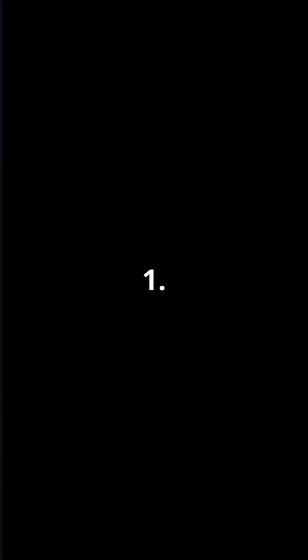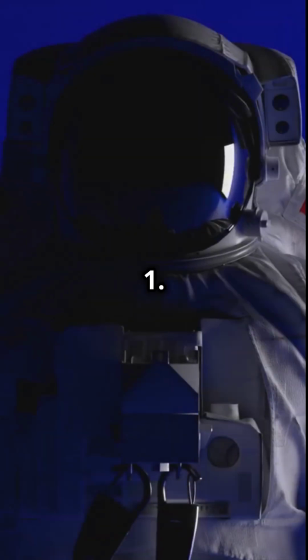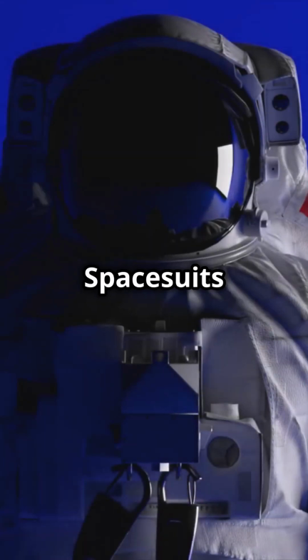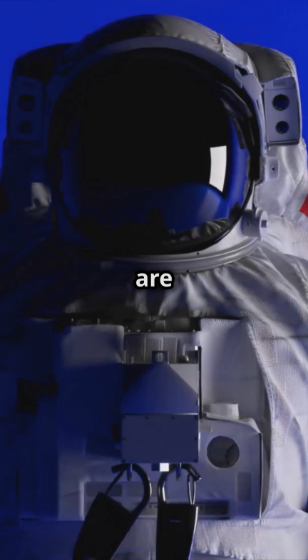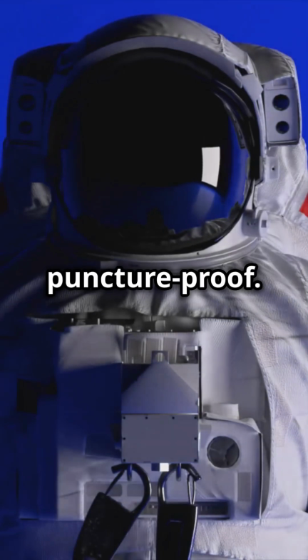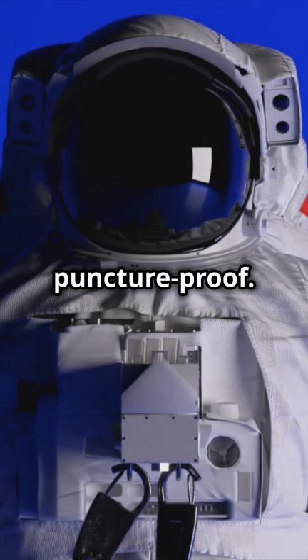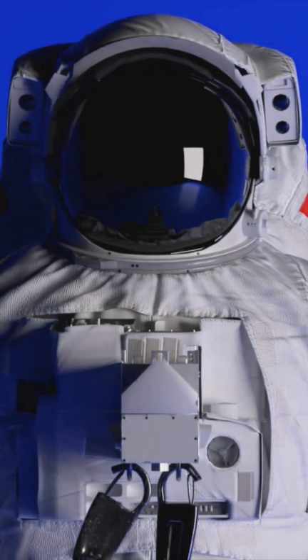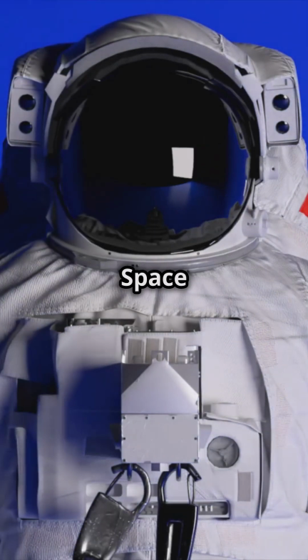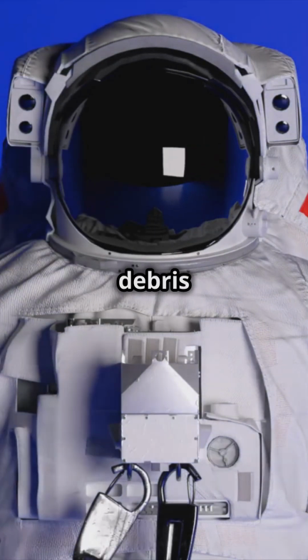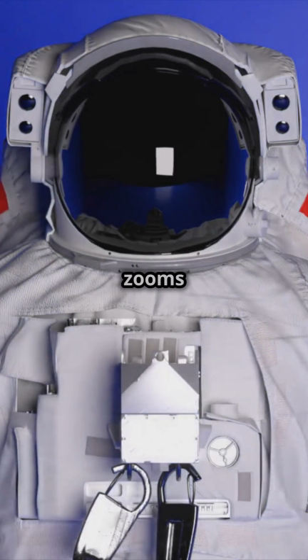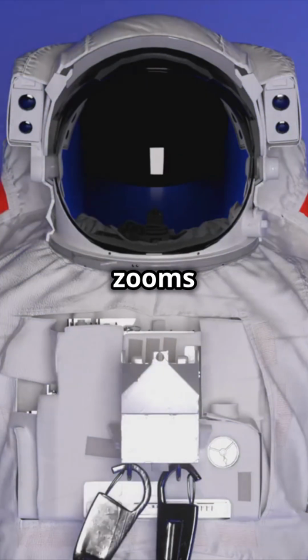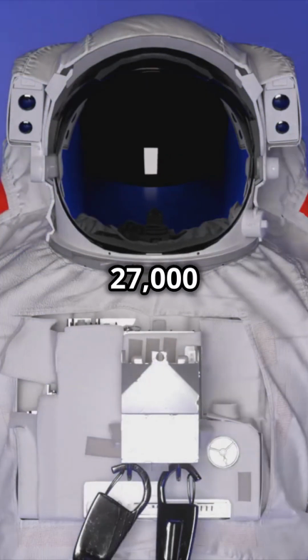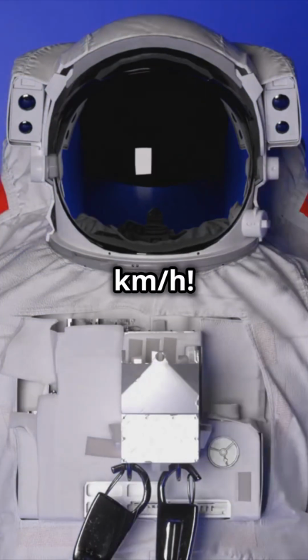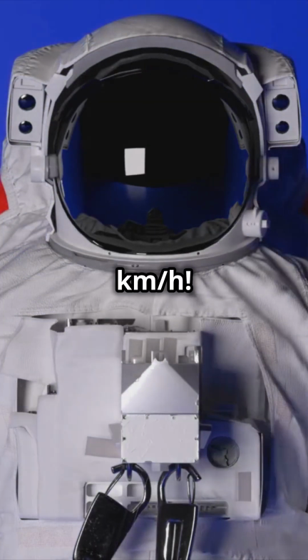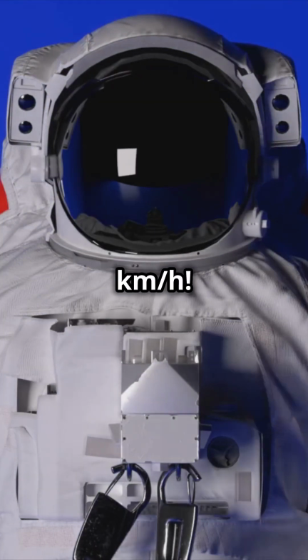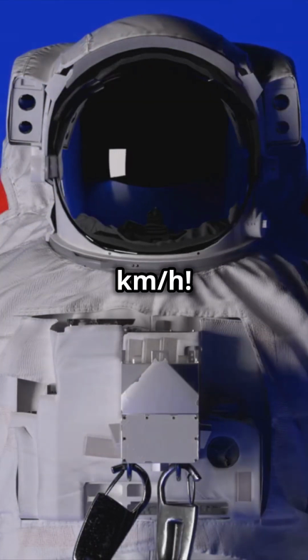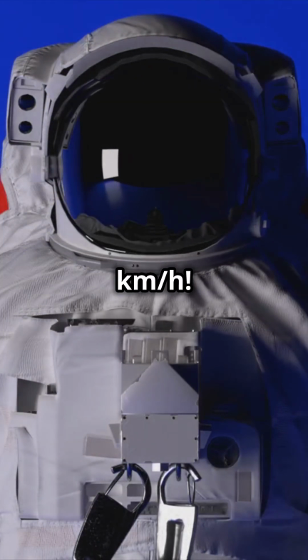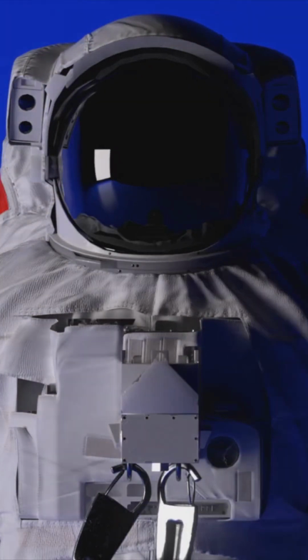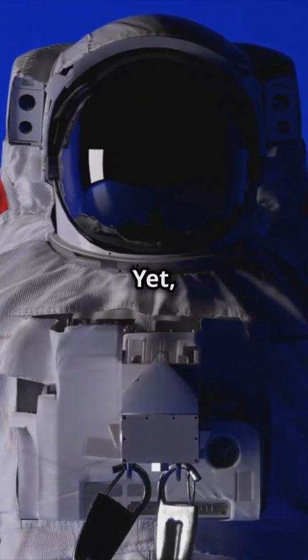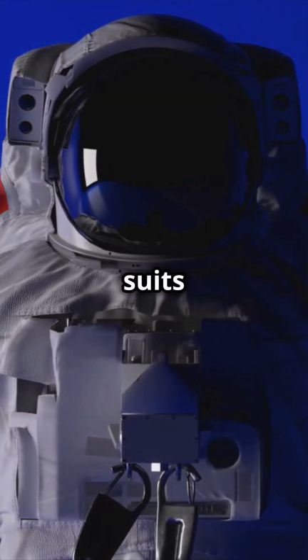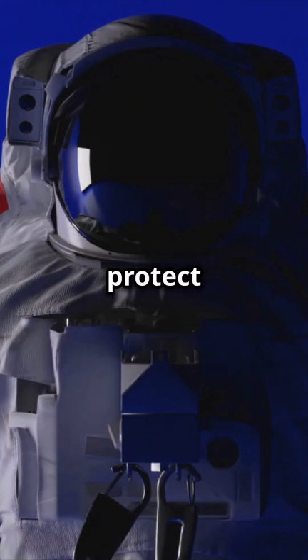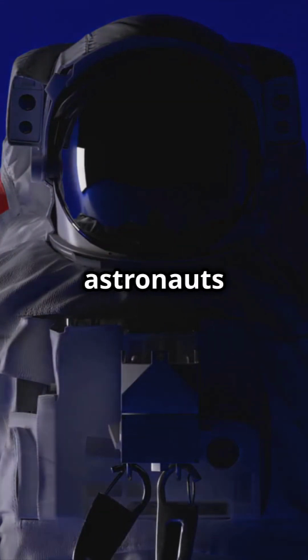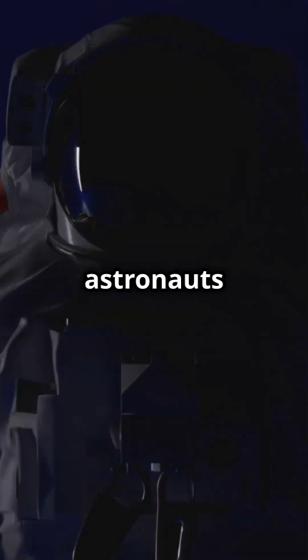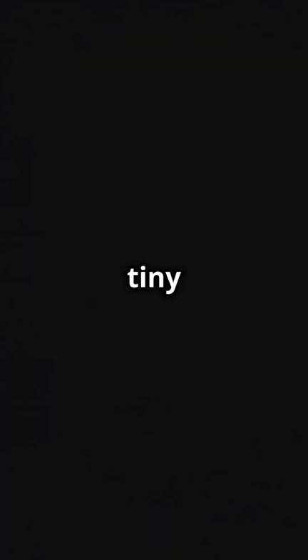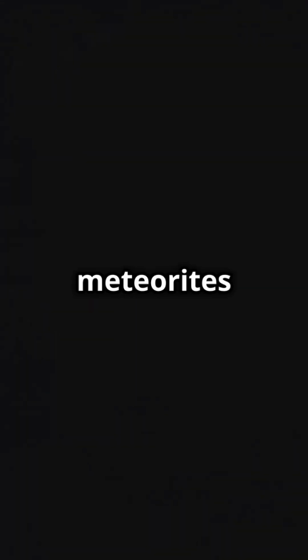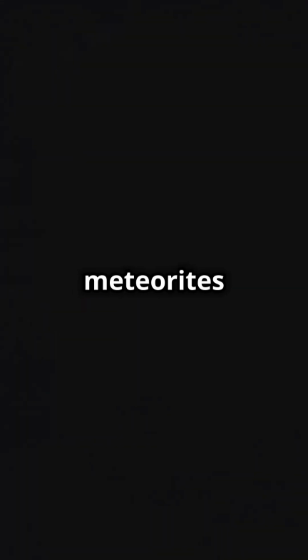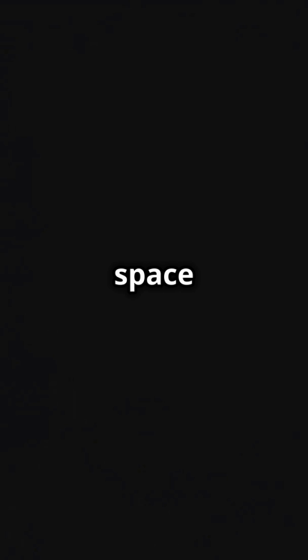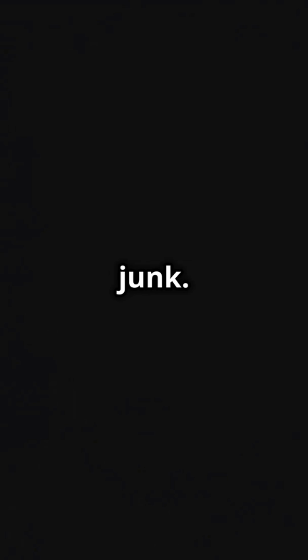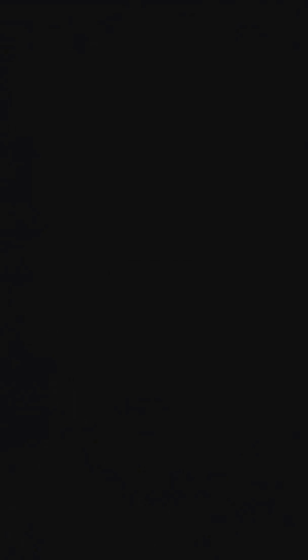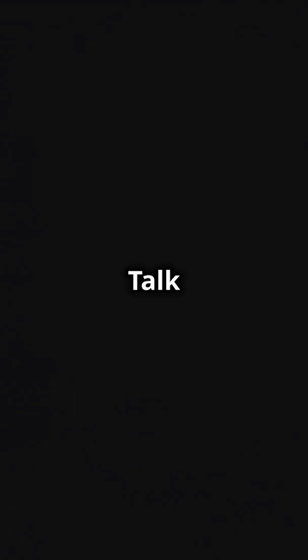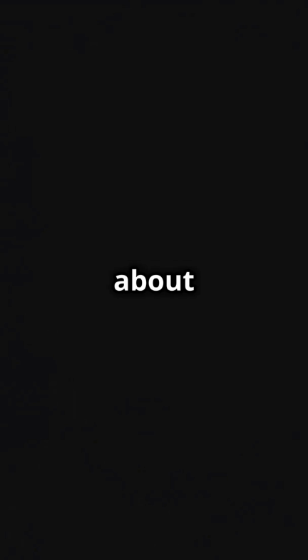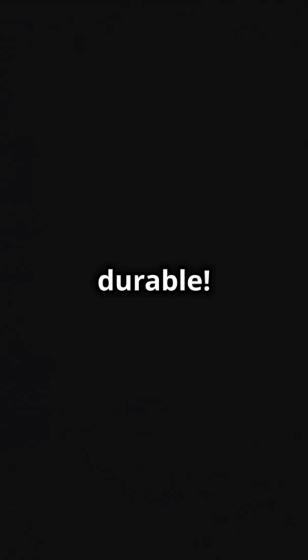Spacesuits are puncture-proof. Space debris zooms at 27,000 kilometers per hour, yet suits protect astronauts from tiny meteorites and space junk. Talk about durable.